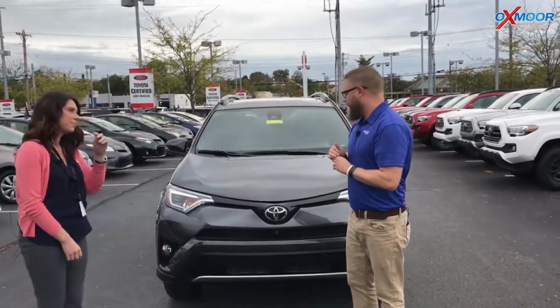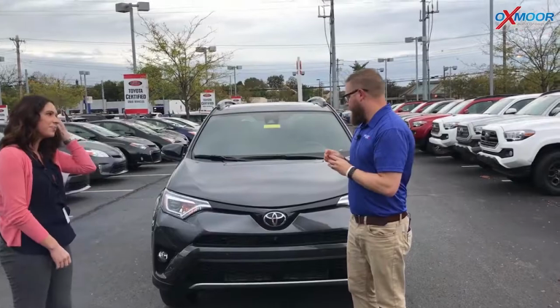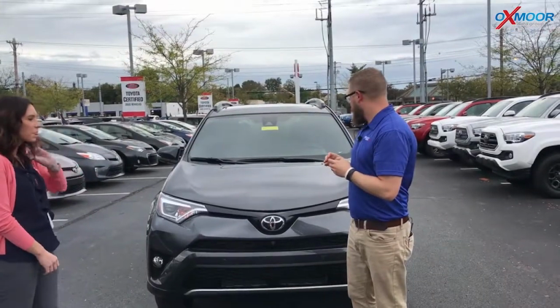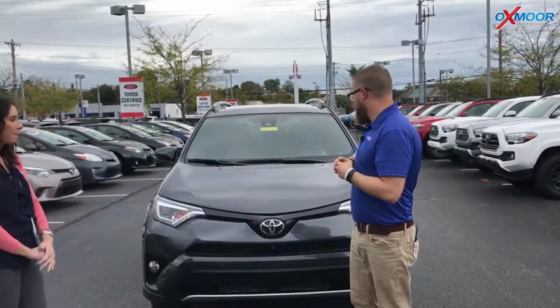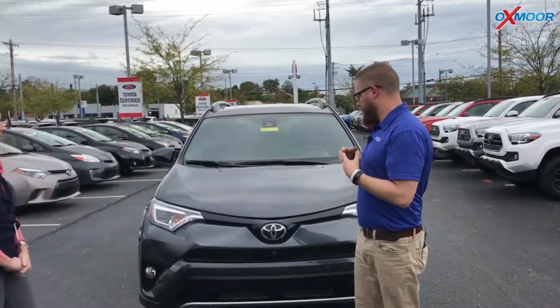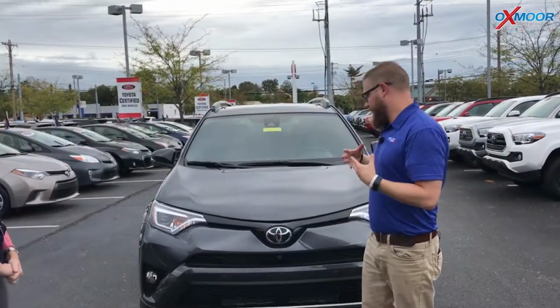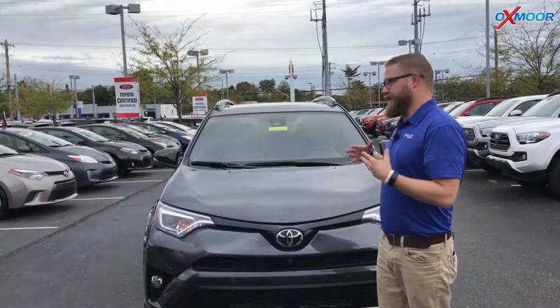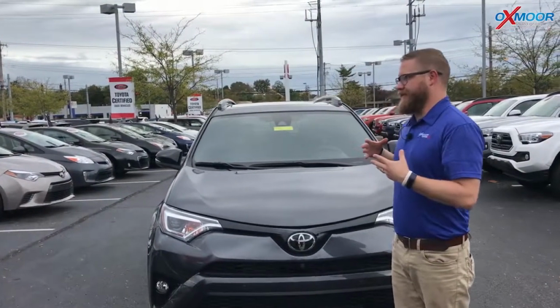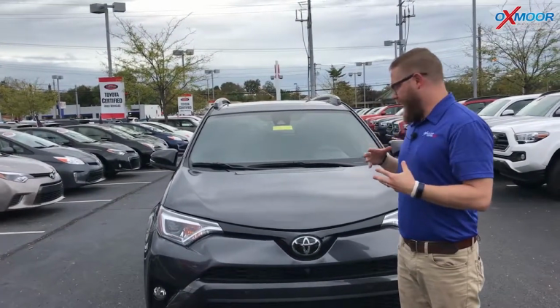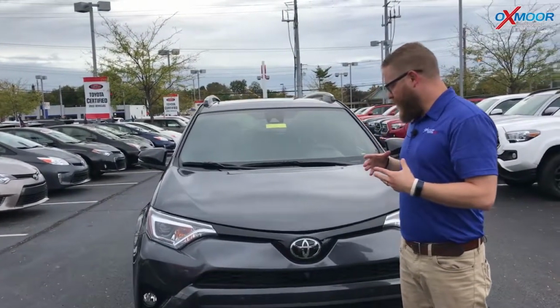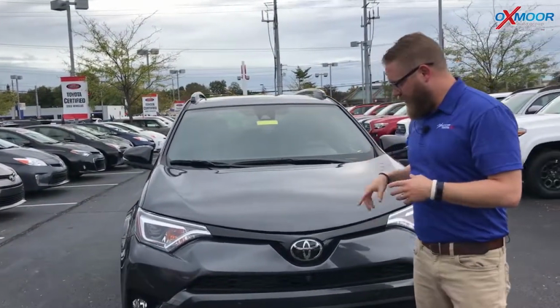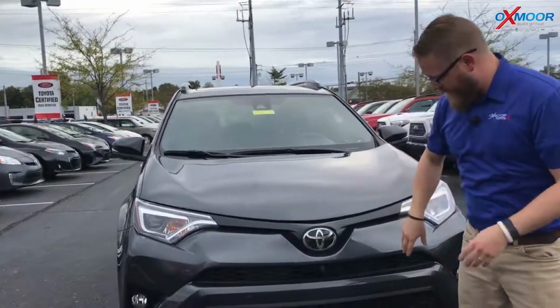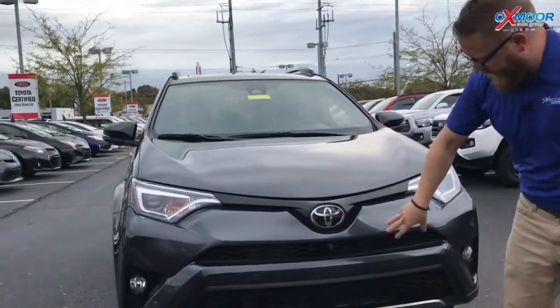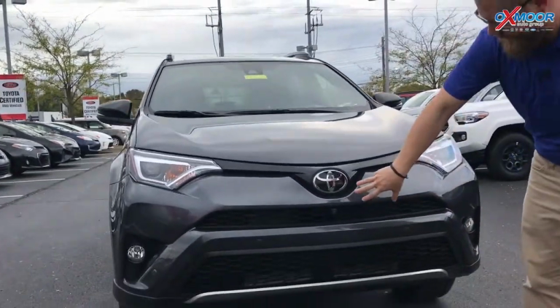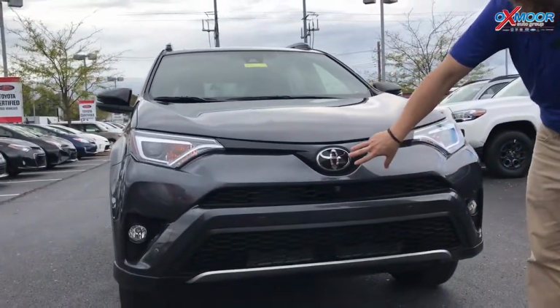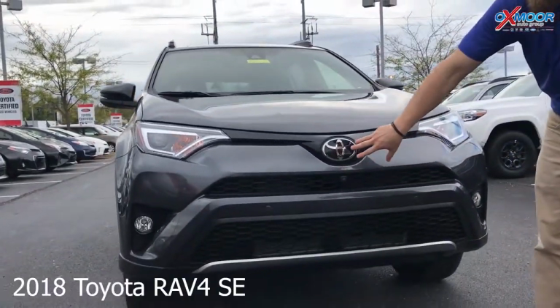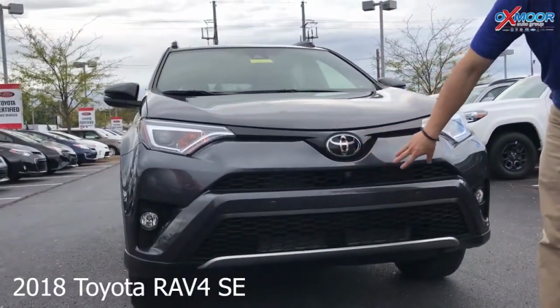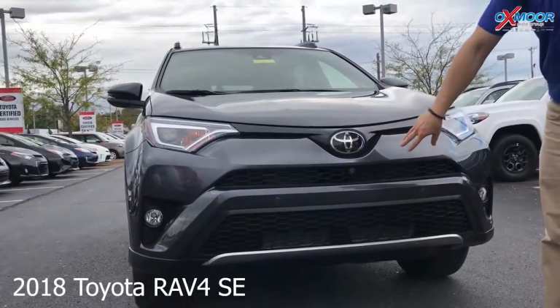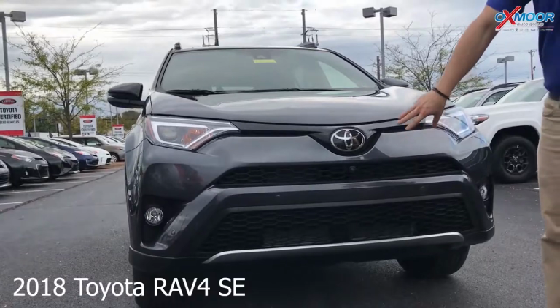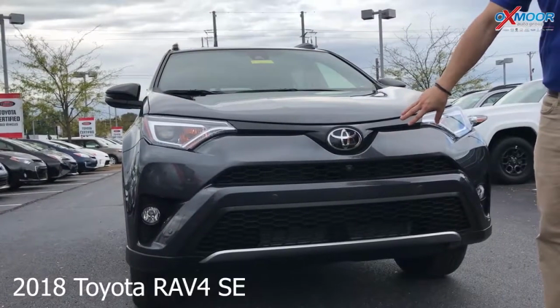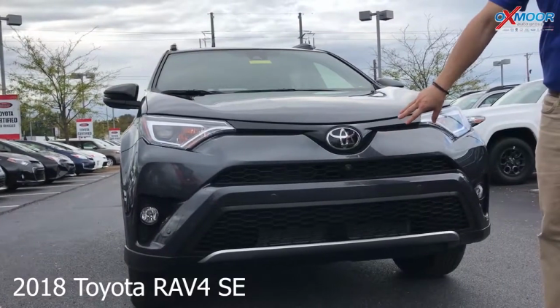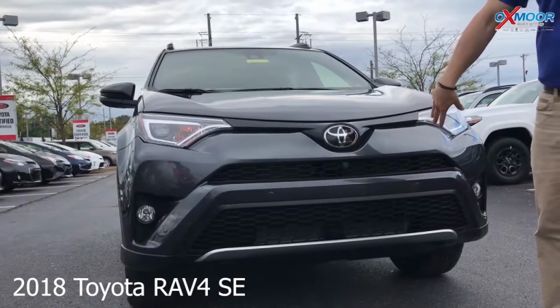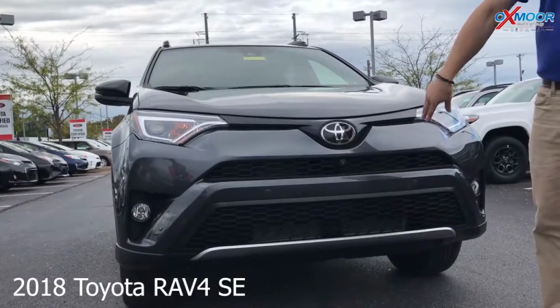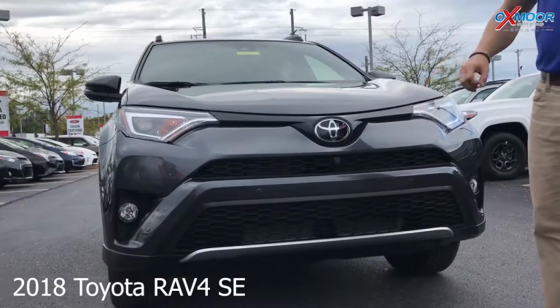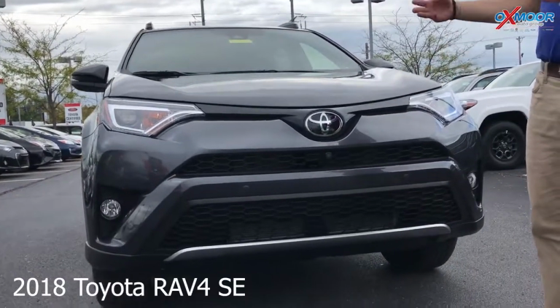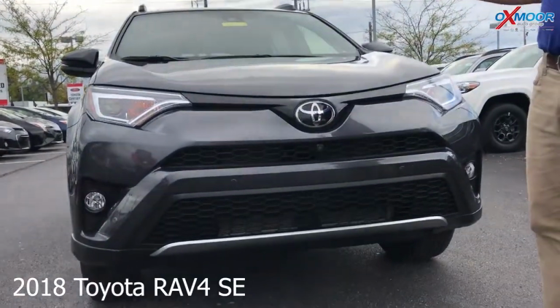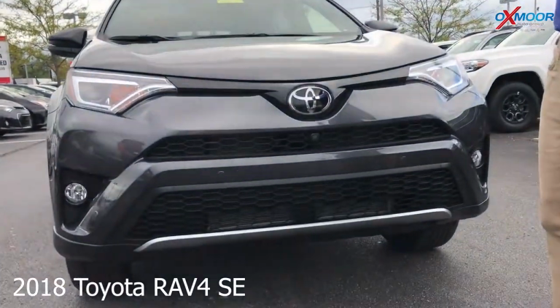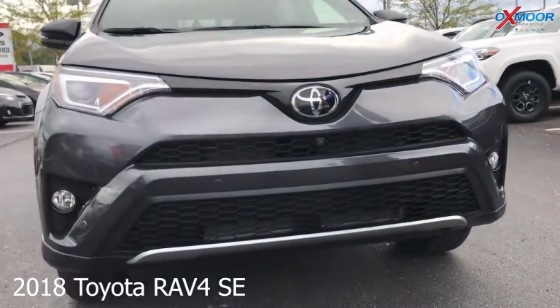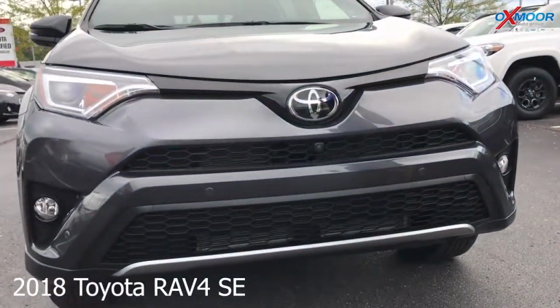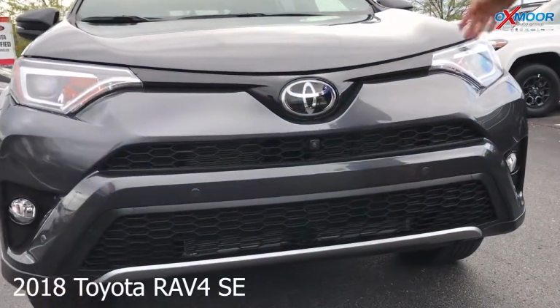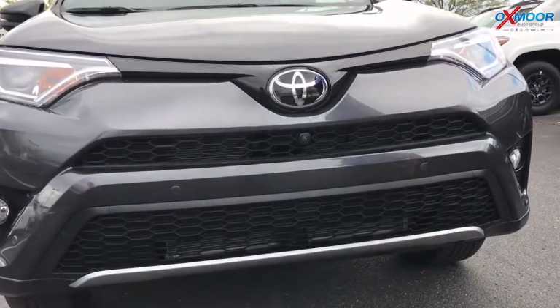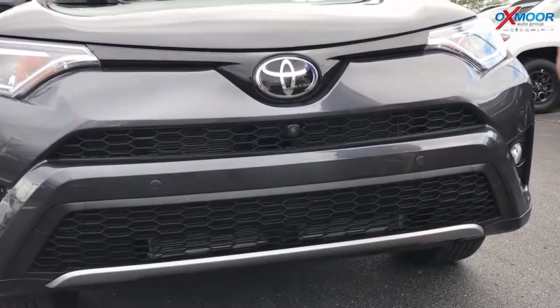Yeah, the SE is the Sport Edition of the RAV4. It's got a different grille right here — it's got the honeycomb style grille, which is different. It sets it apart from the other RAV4s.